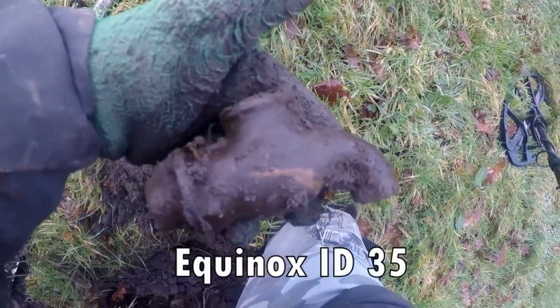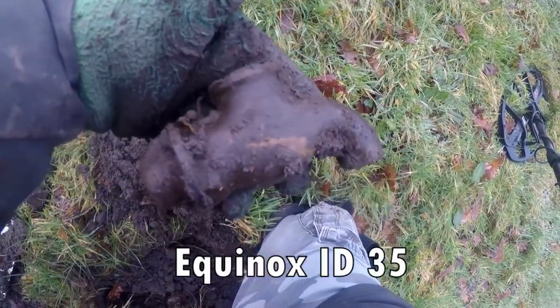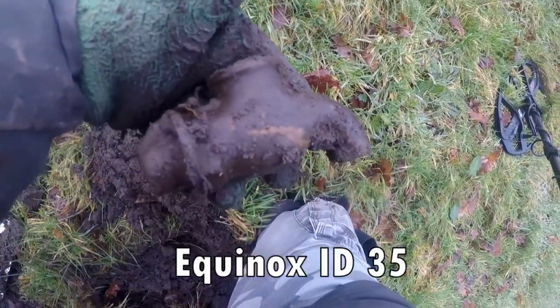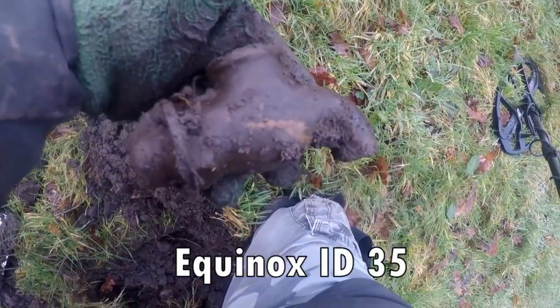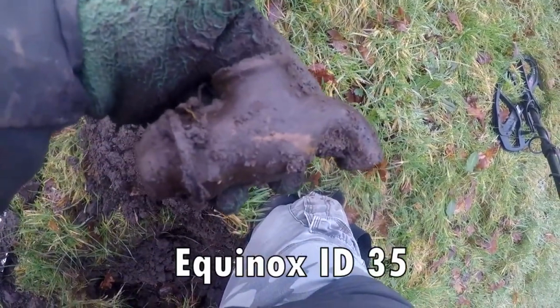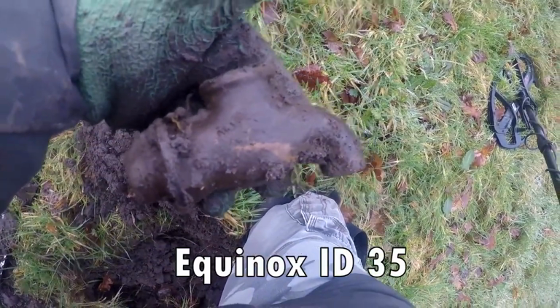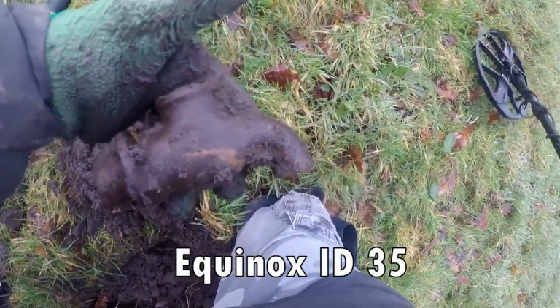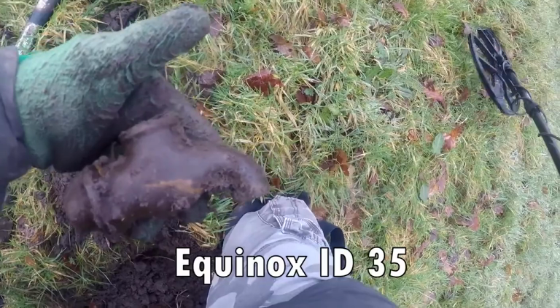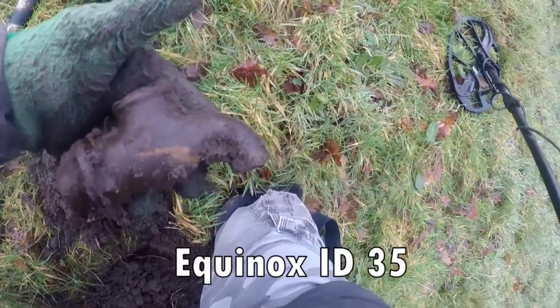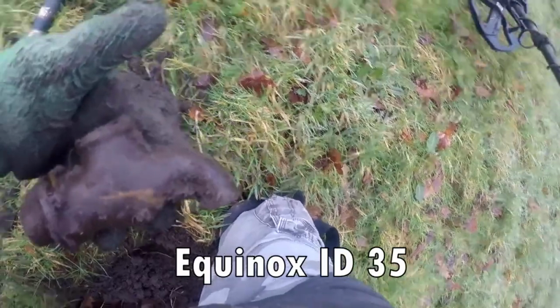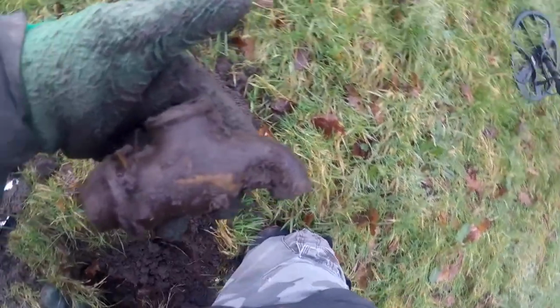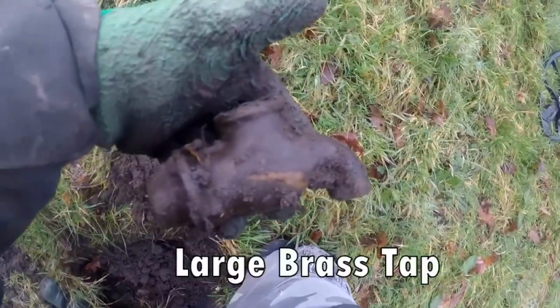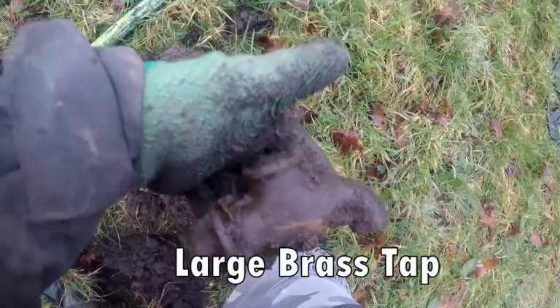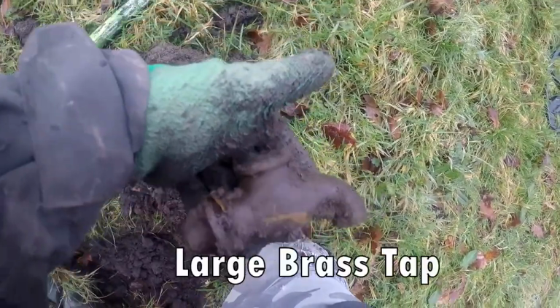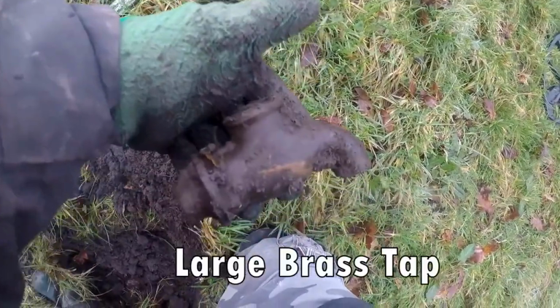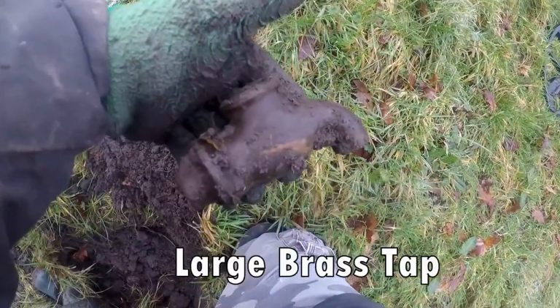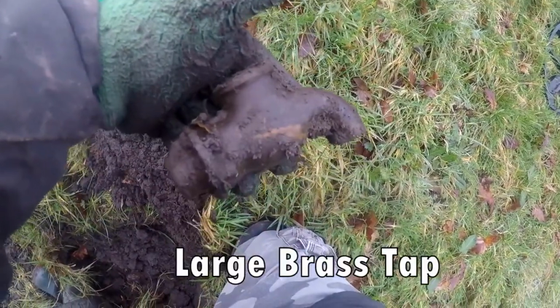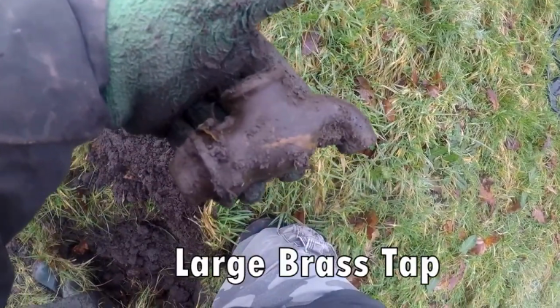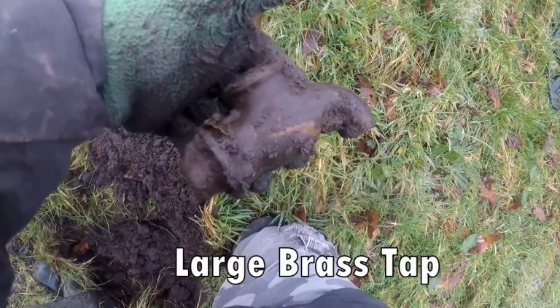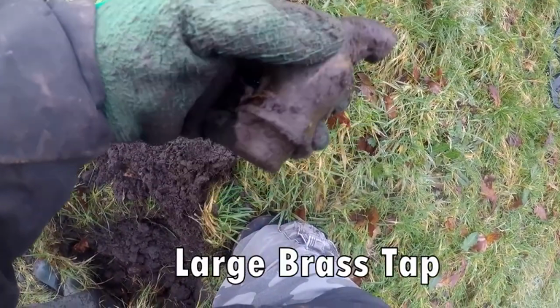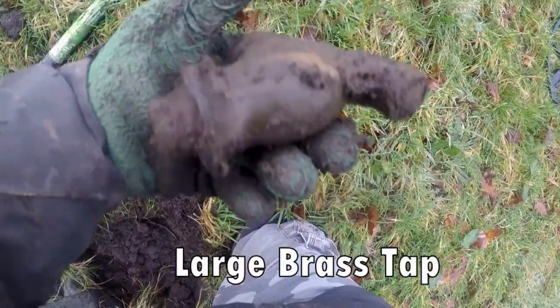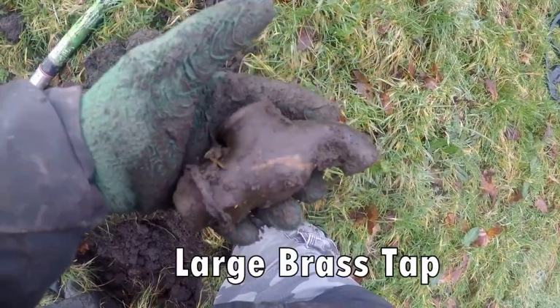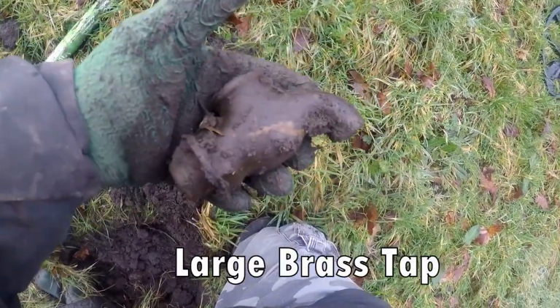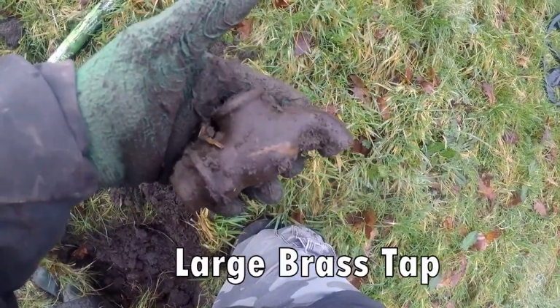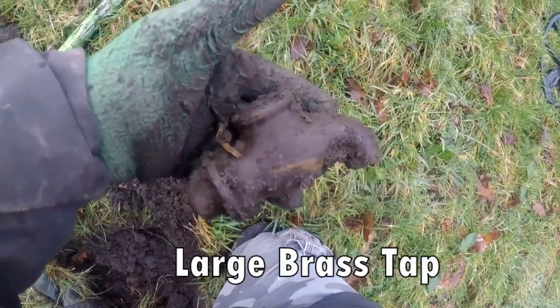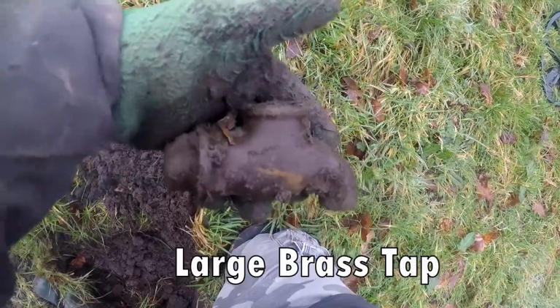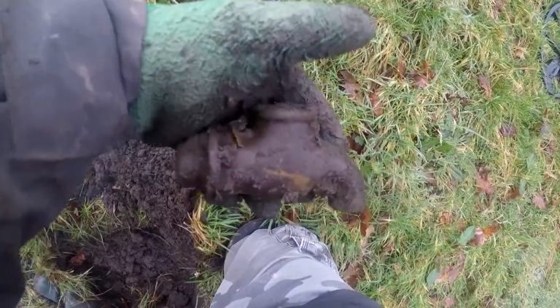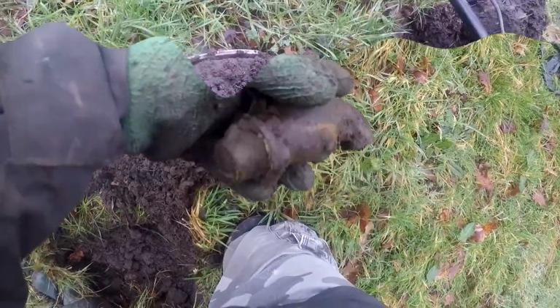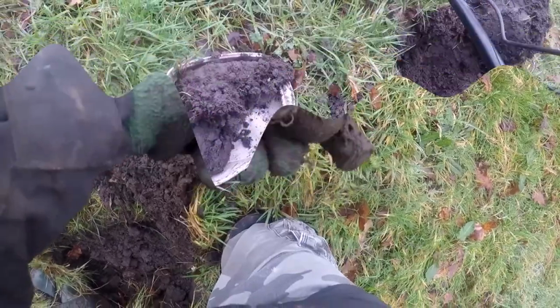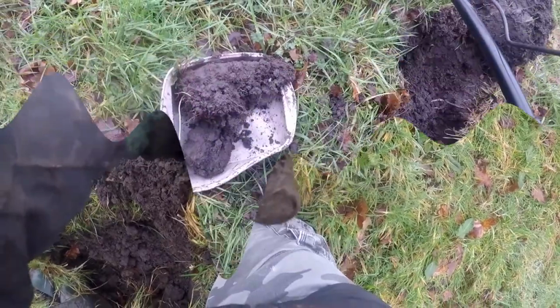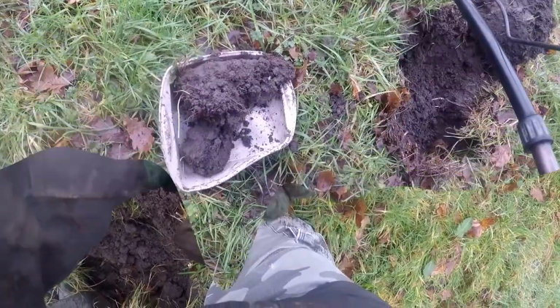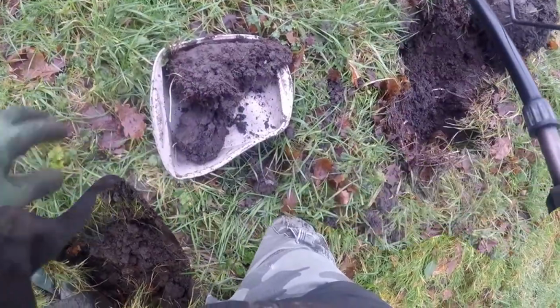35 - big brass tap in the middle of a field. 35. Brass bucket in the tray. 21.